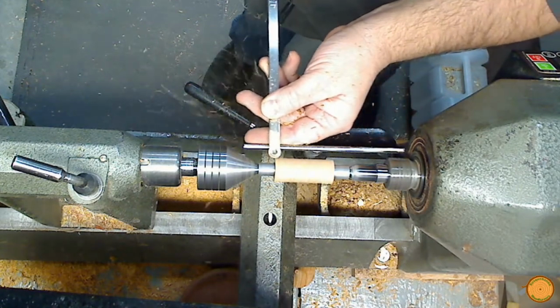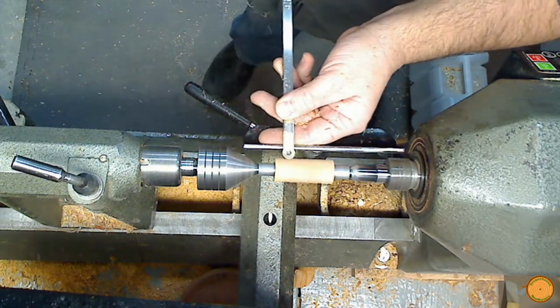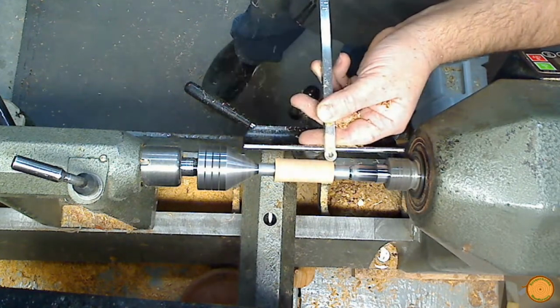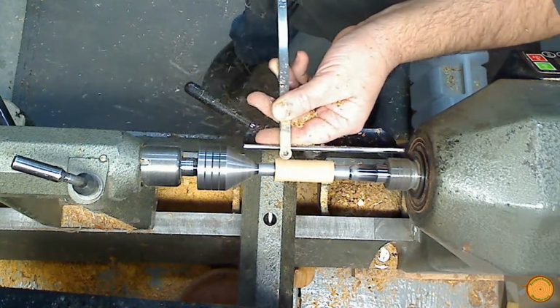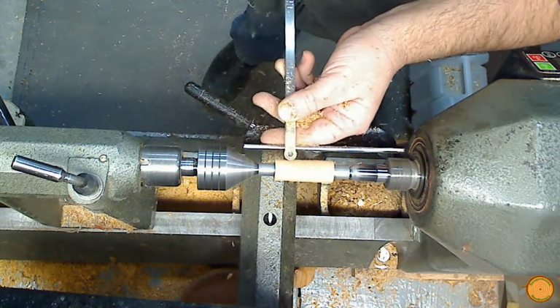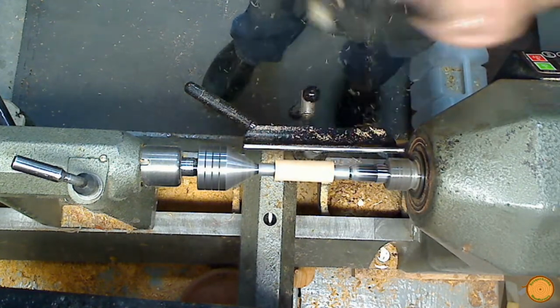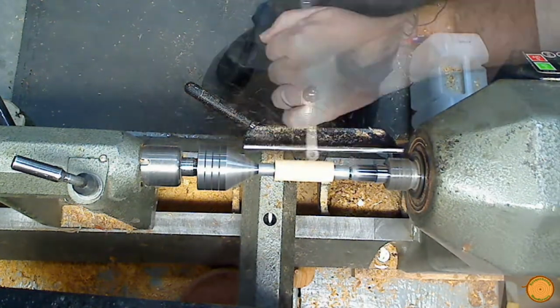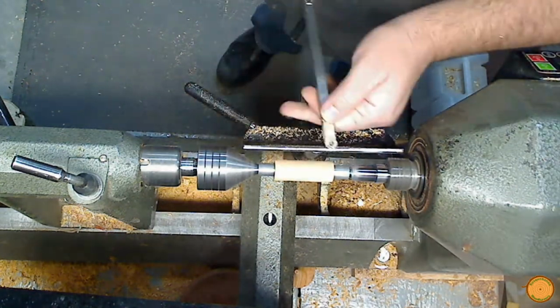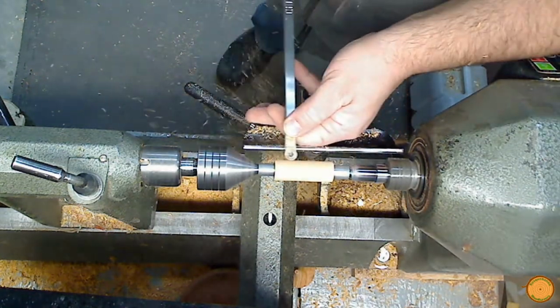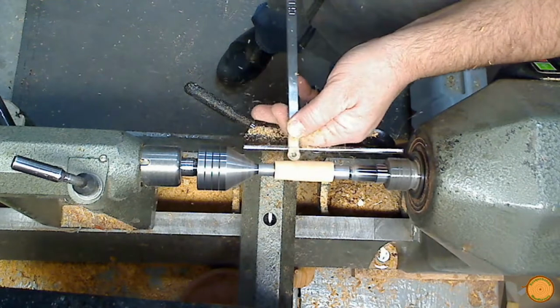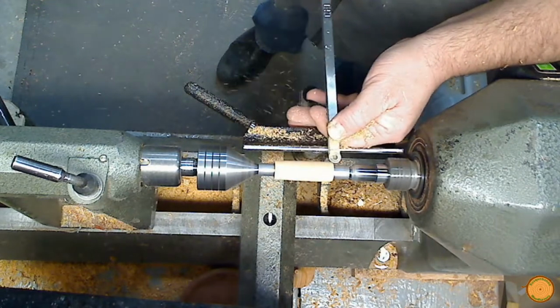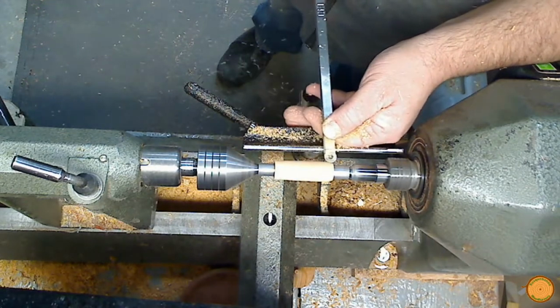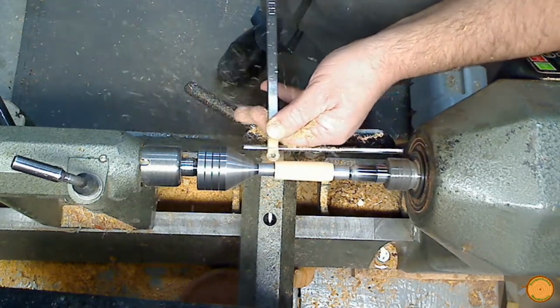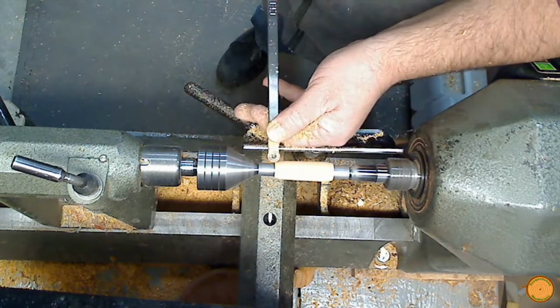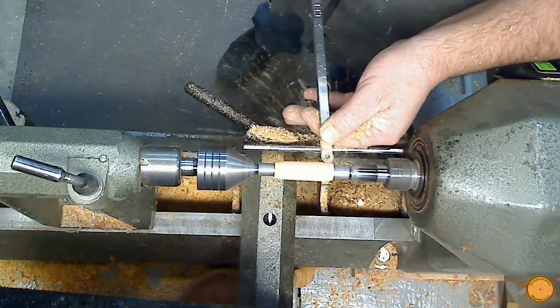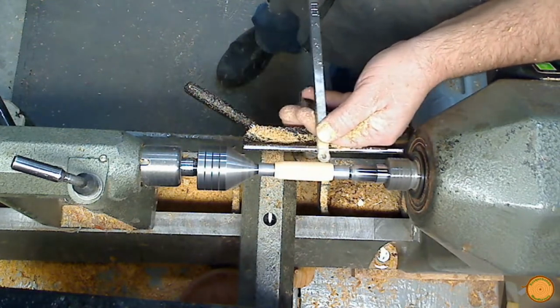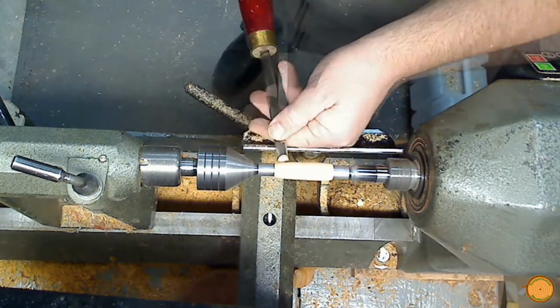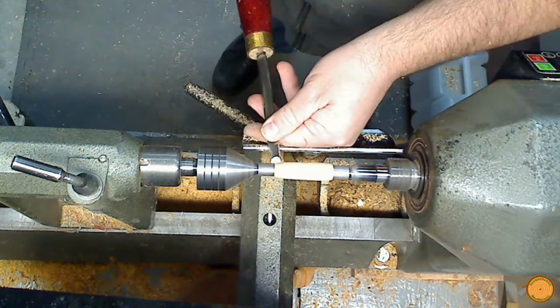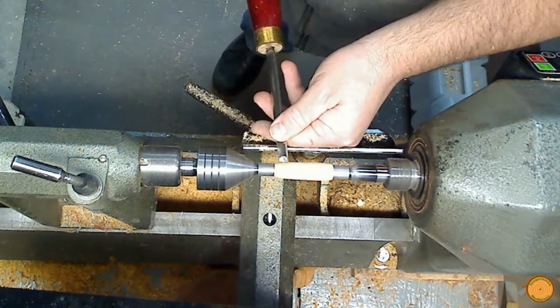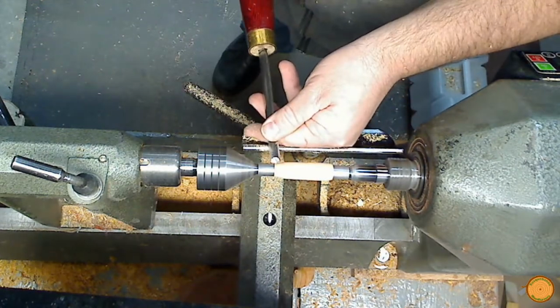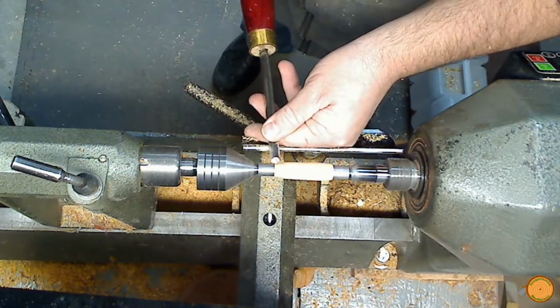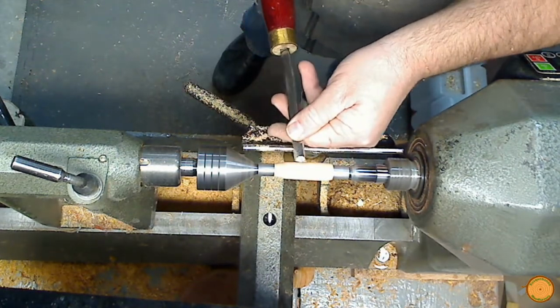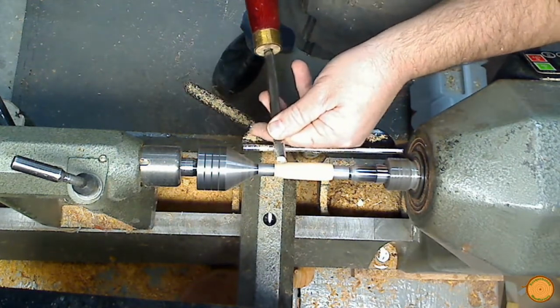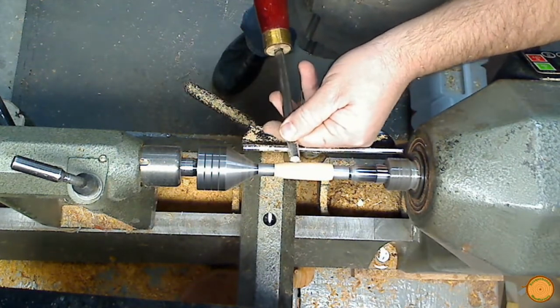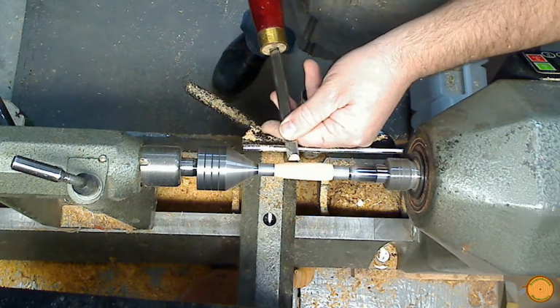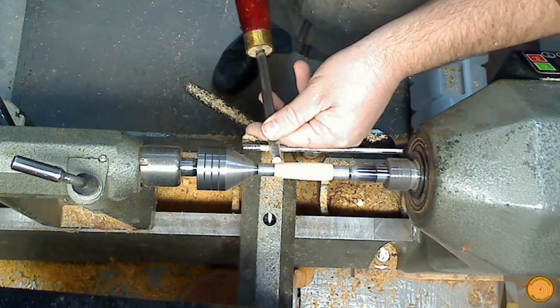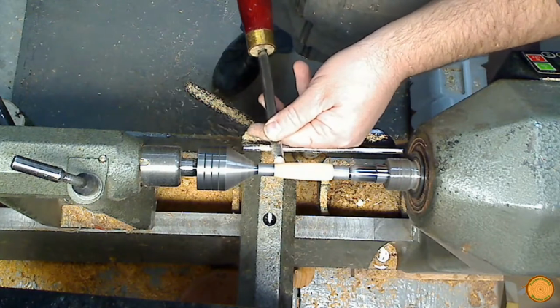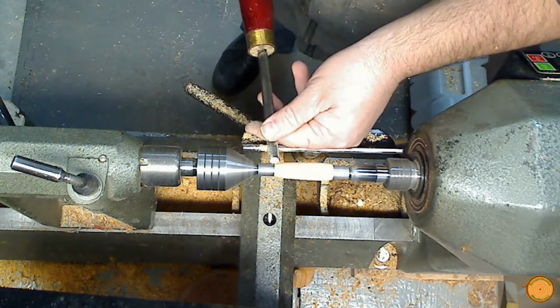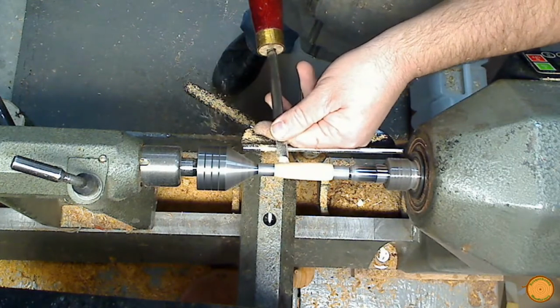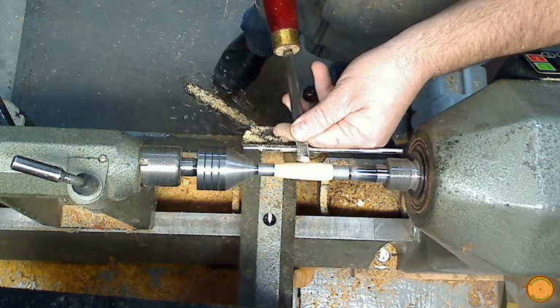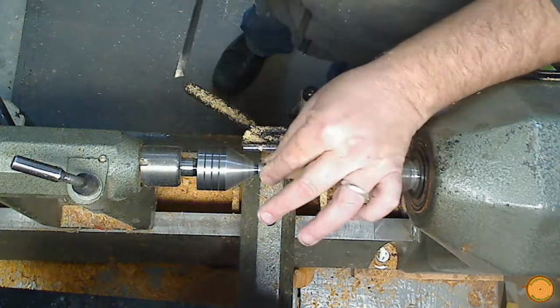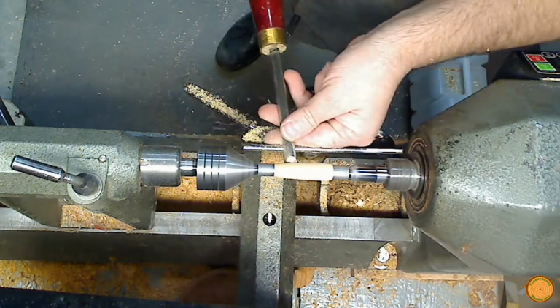The blank is roughly turned using a carbide scraper. Finished turning is done with a skew.